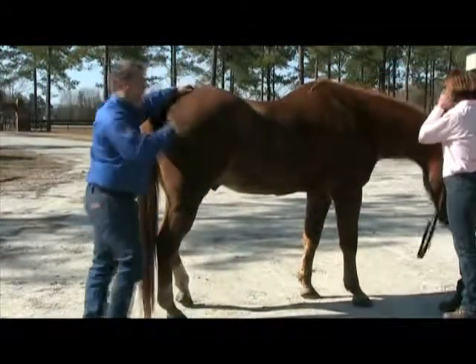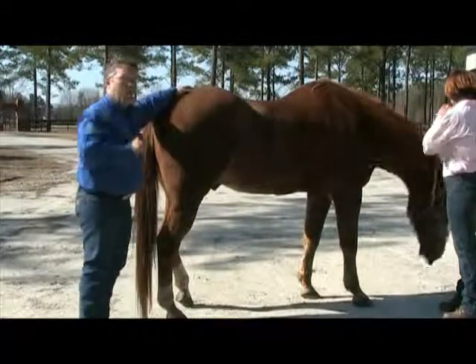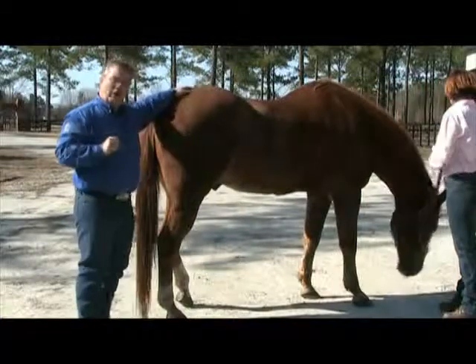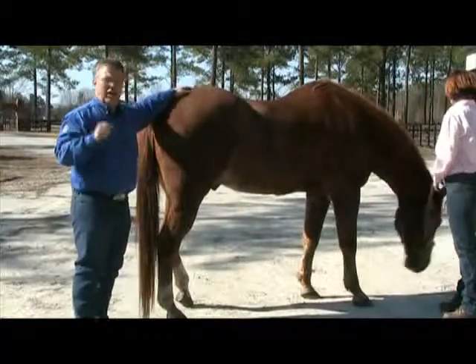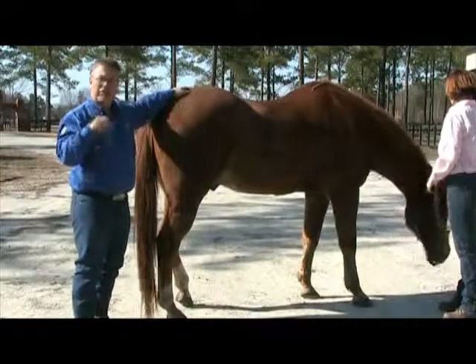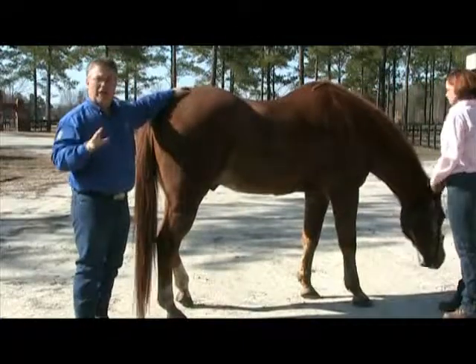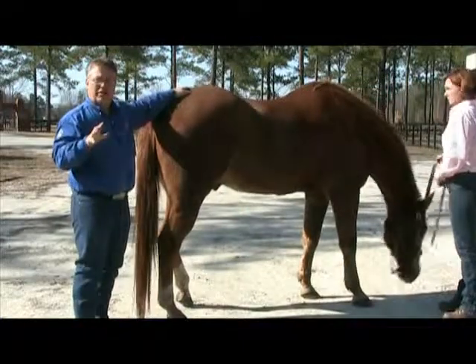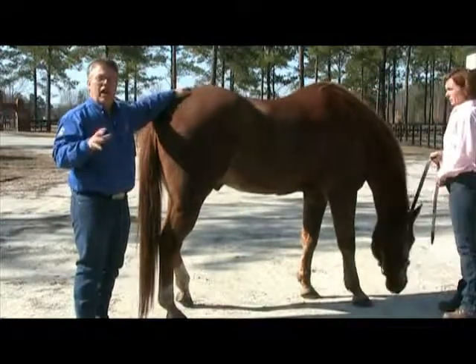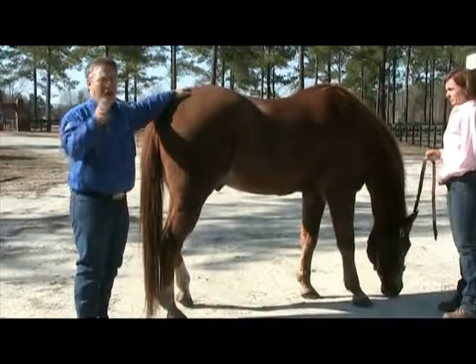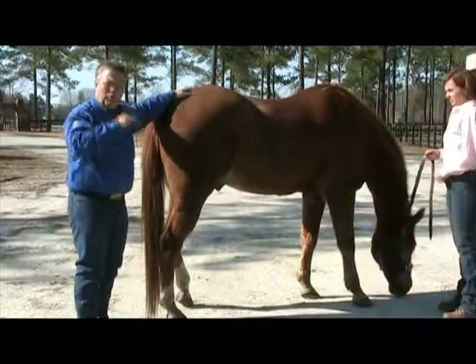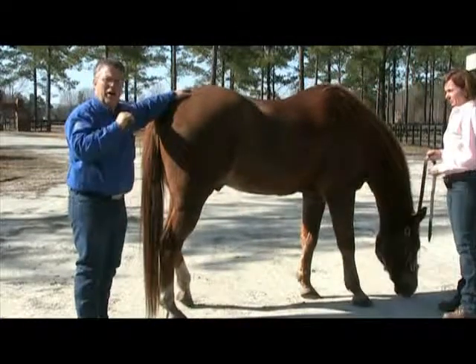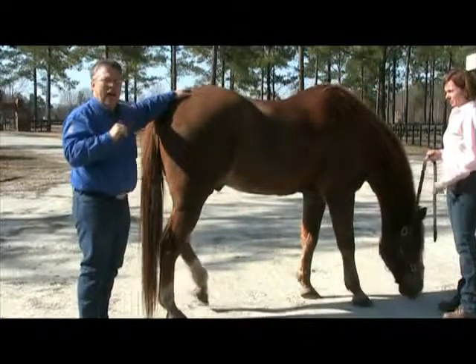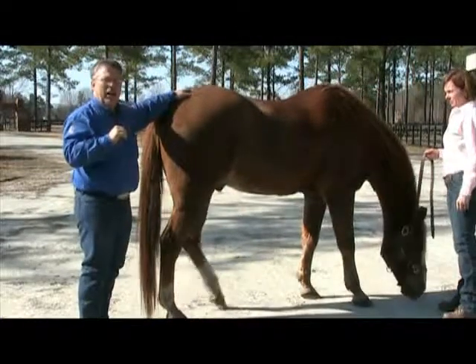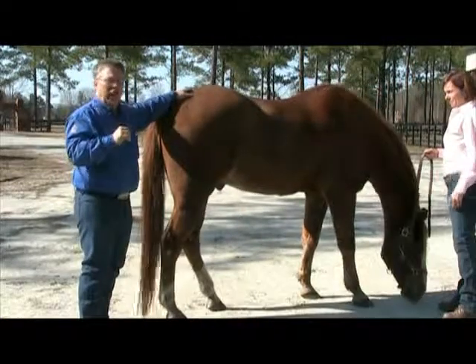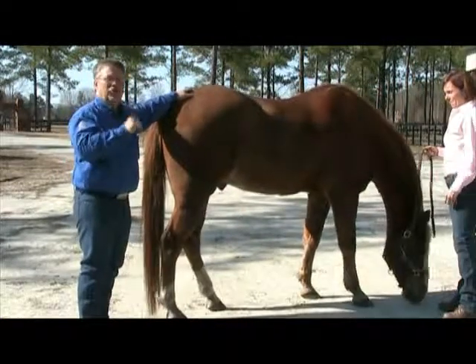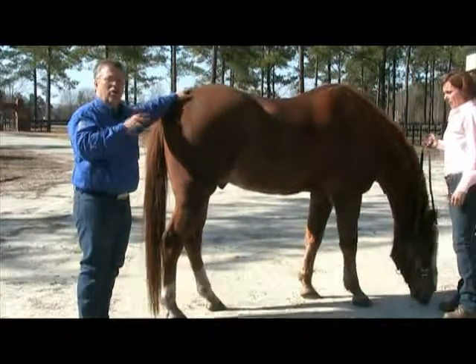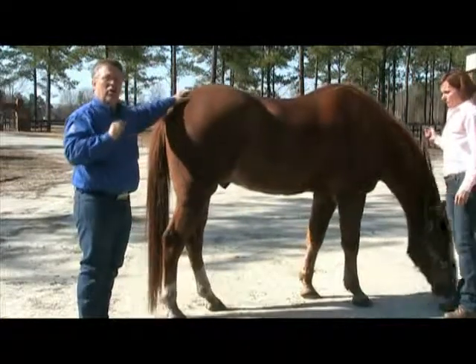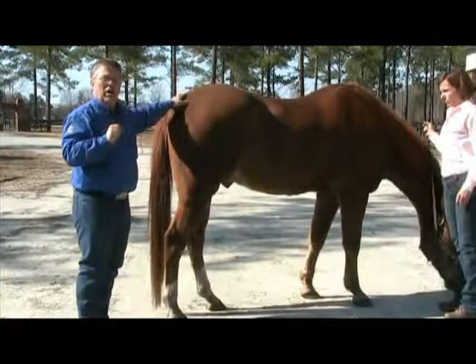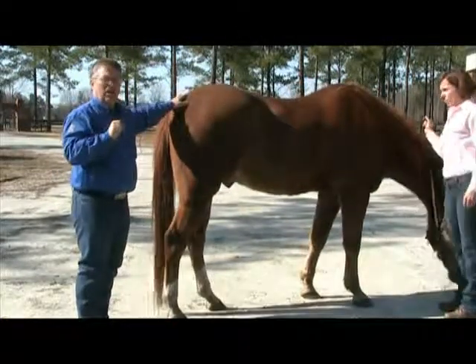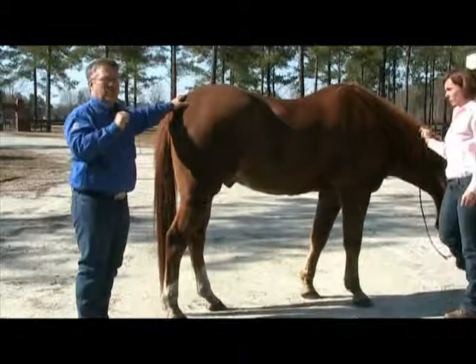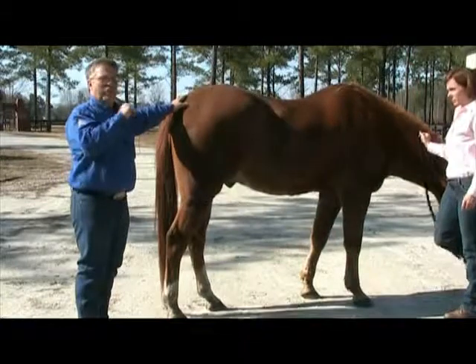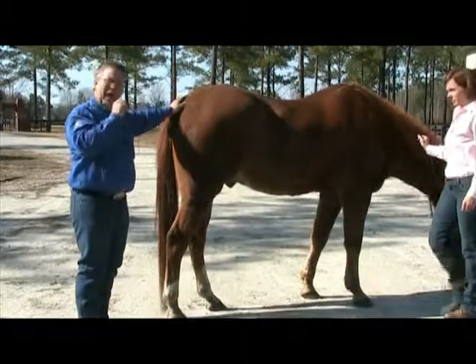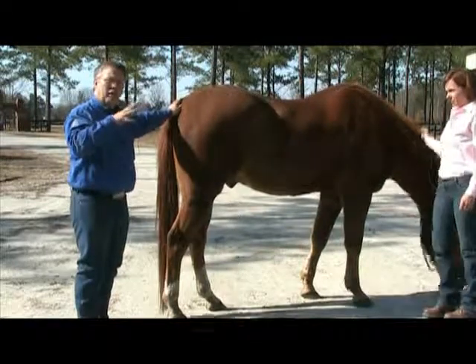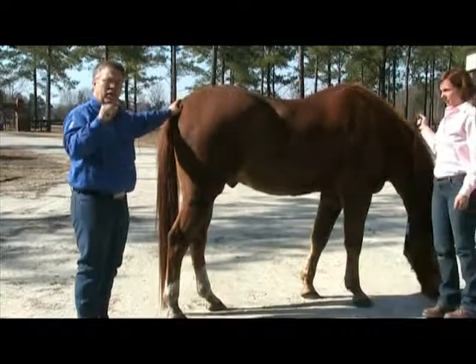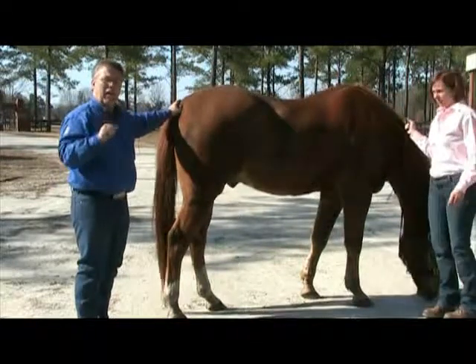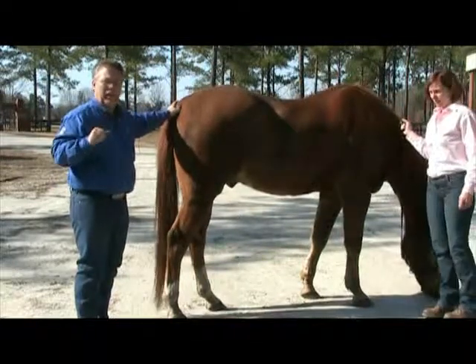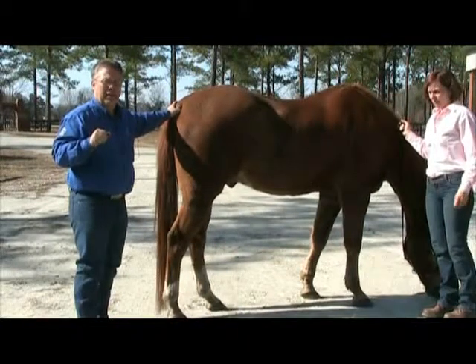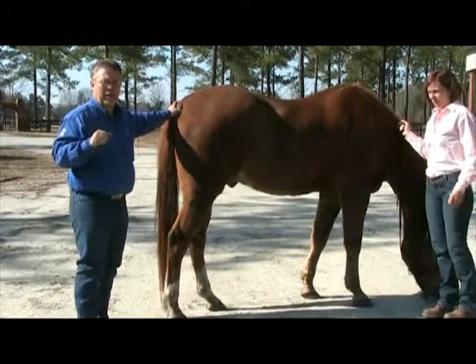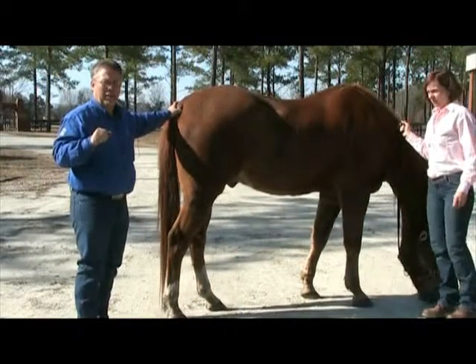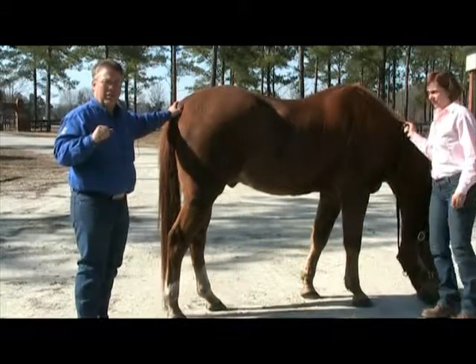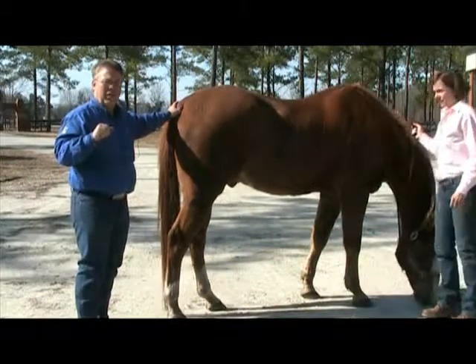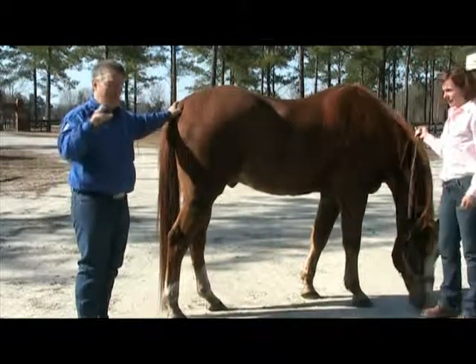We're going to go get him adjusted and we'll come back and show you the results after one chiropractic examination. Thank you.